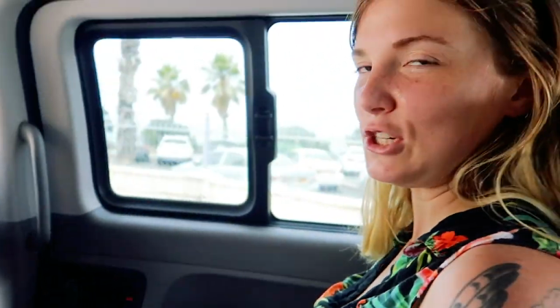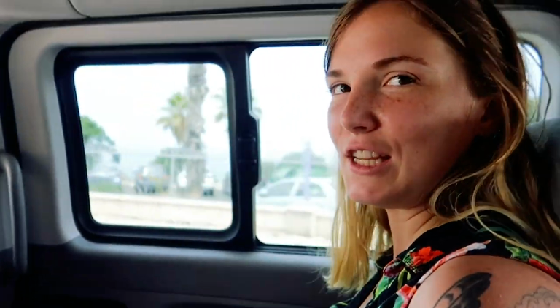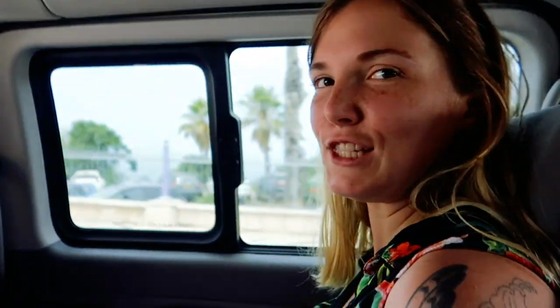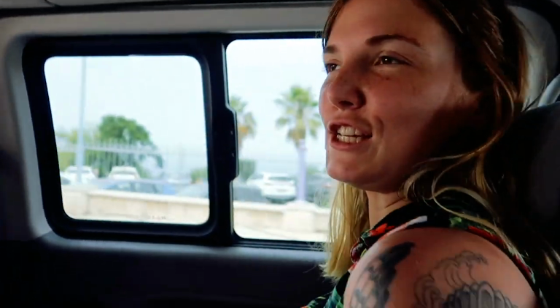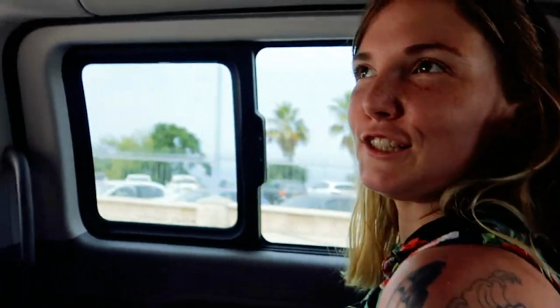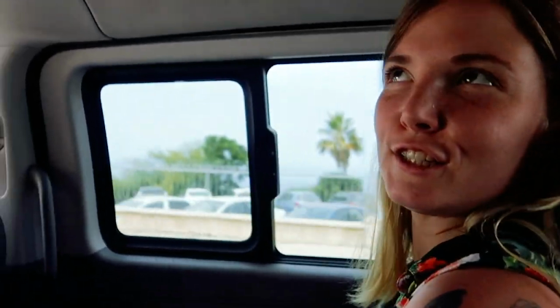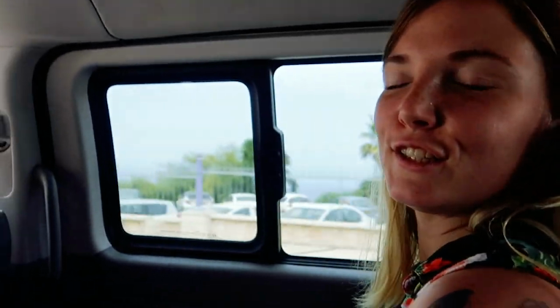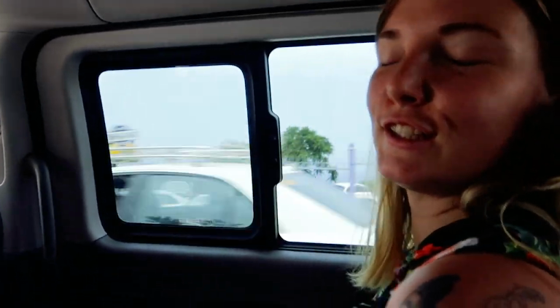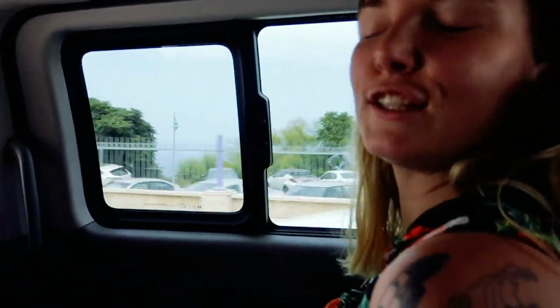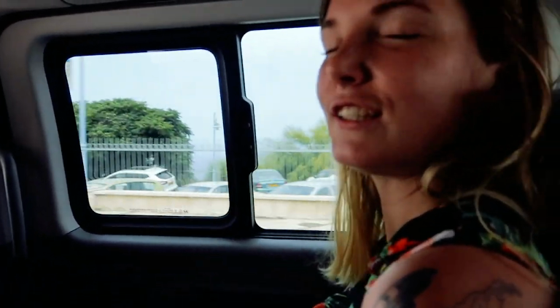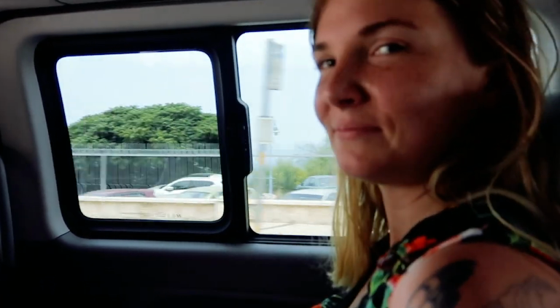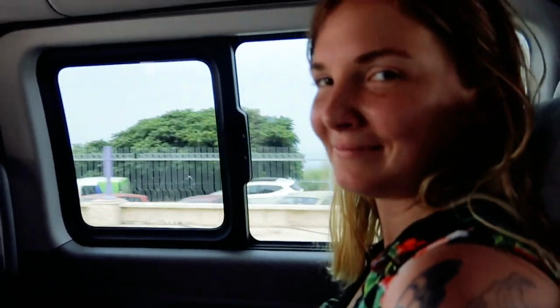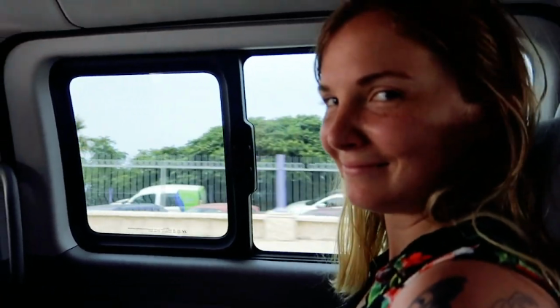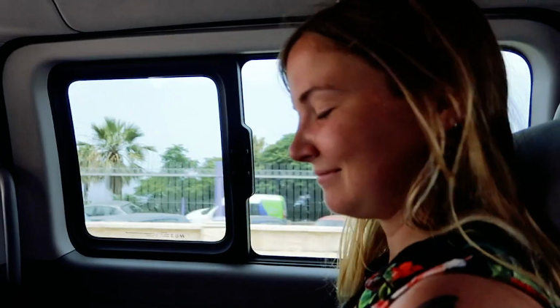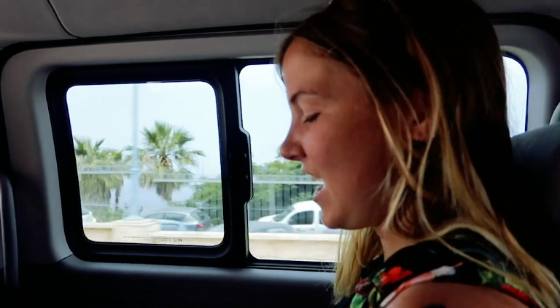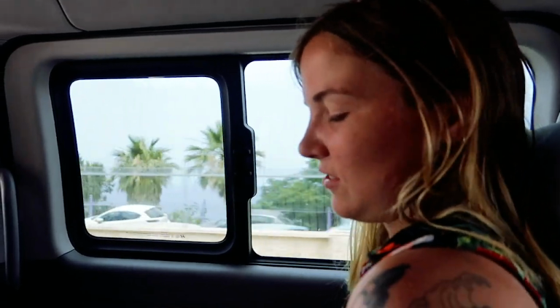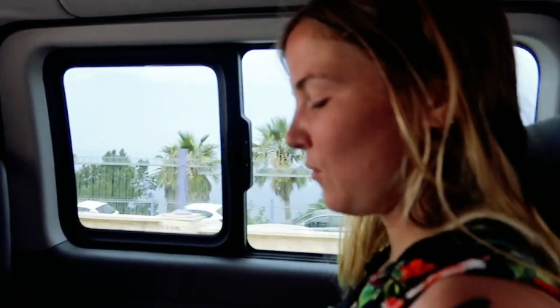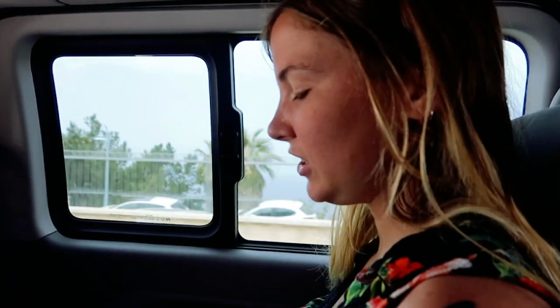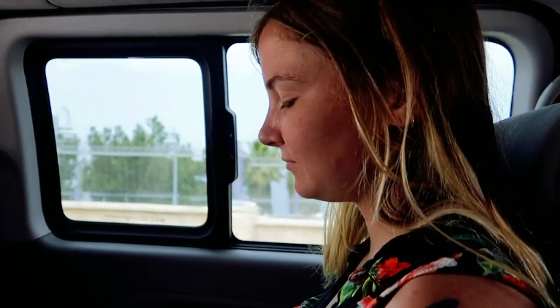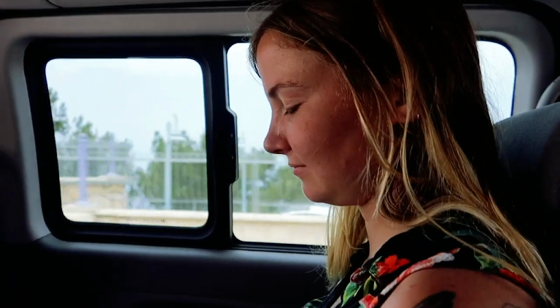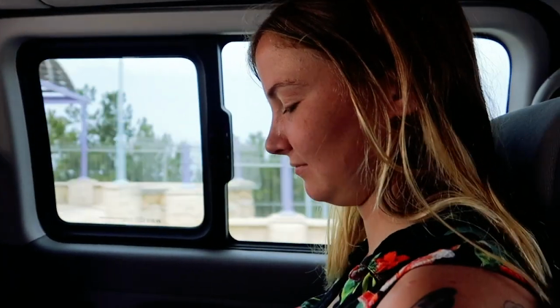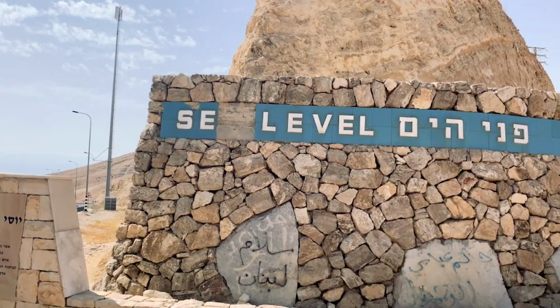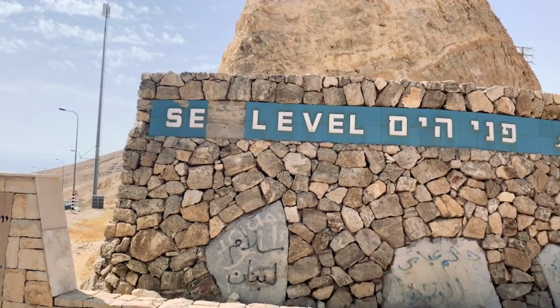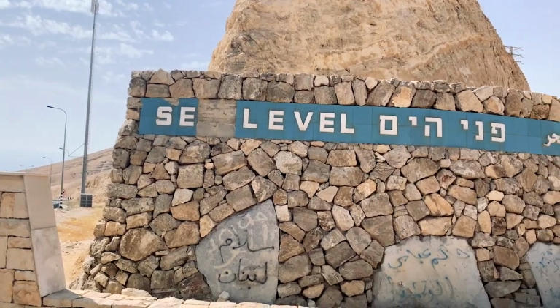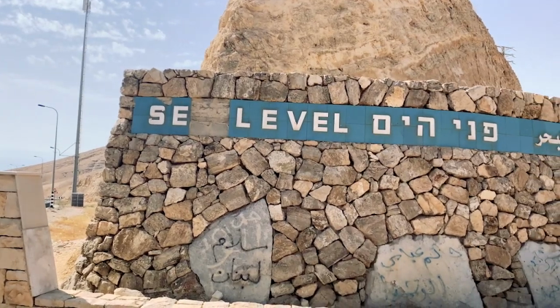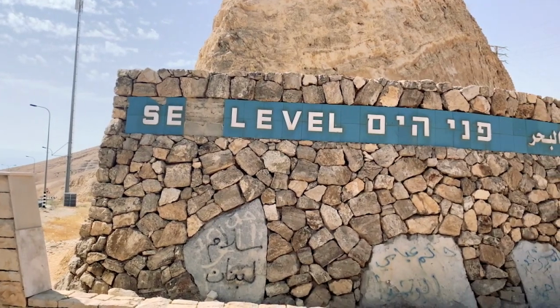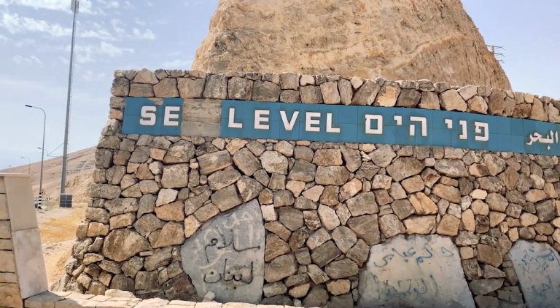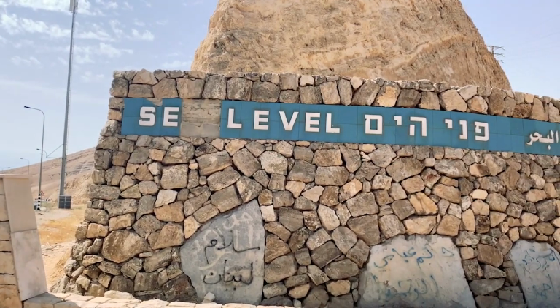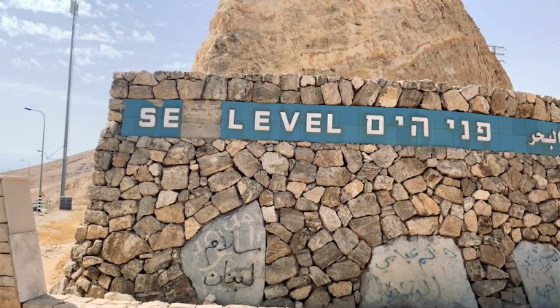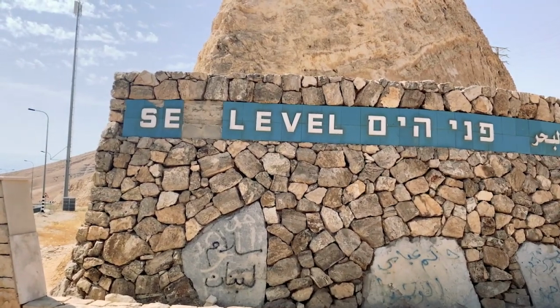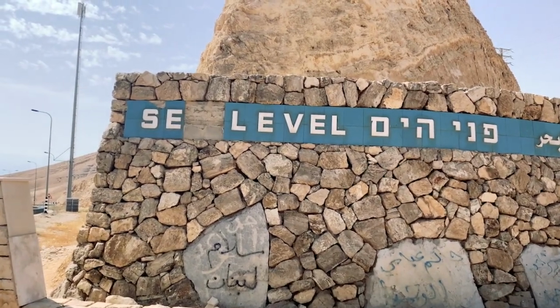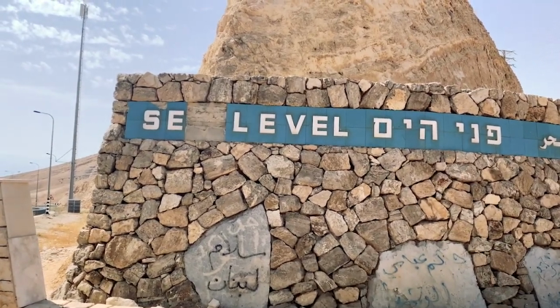I'm going to the Dead Sea. Heading to the Dead Sea.